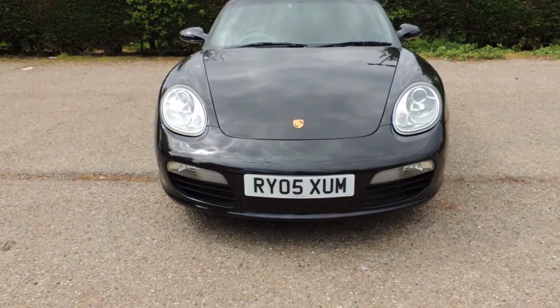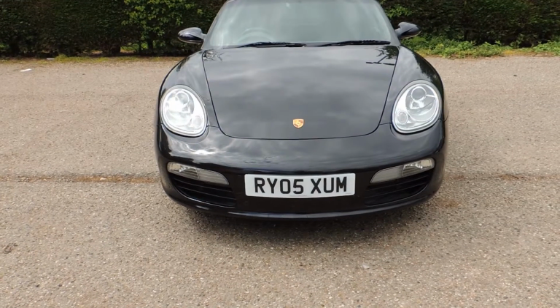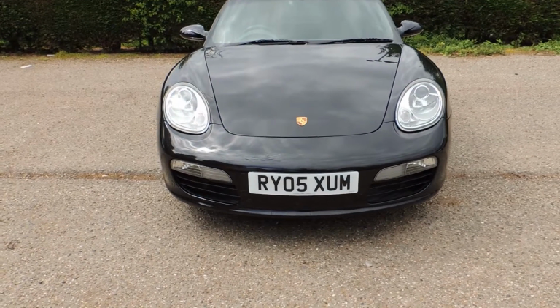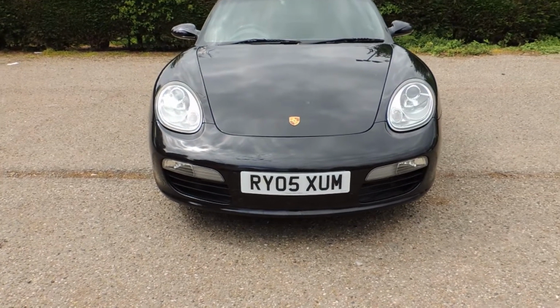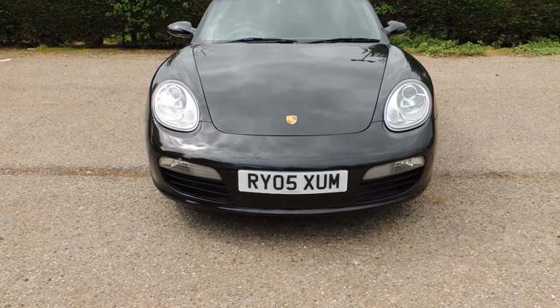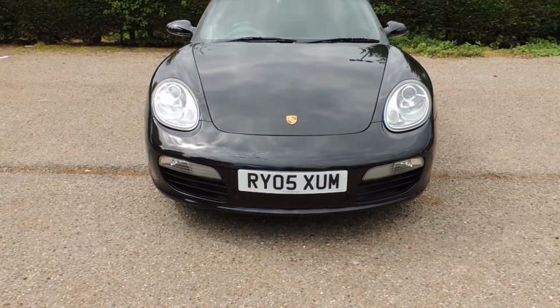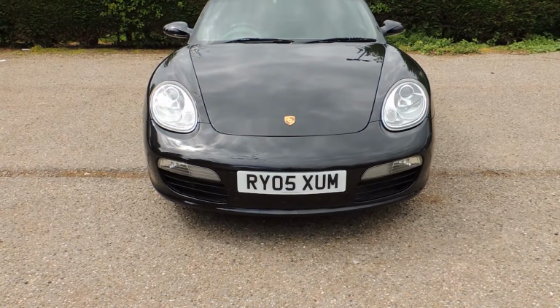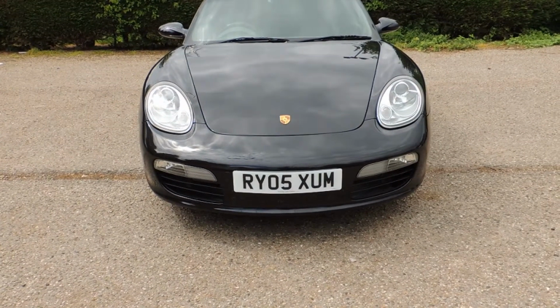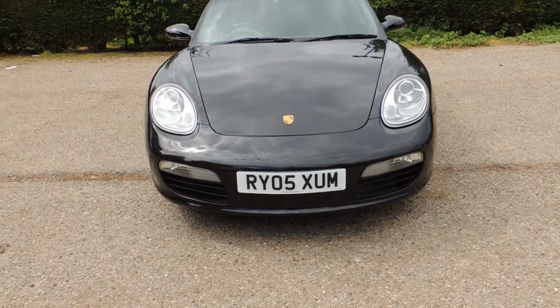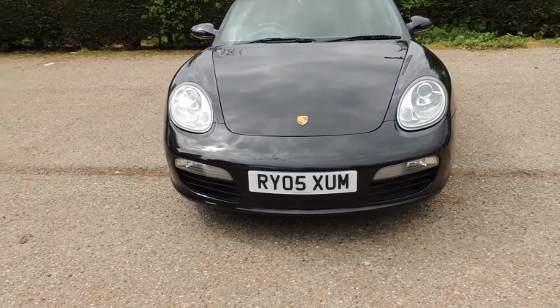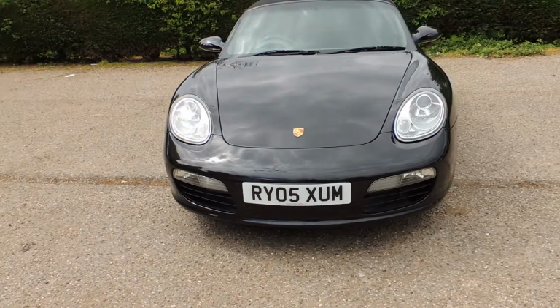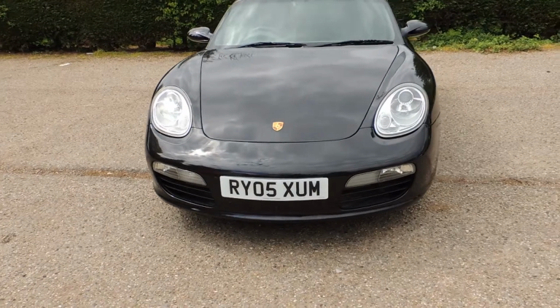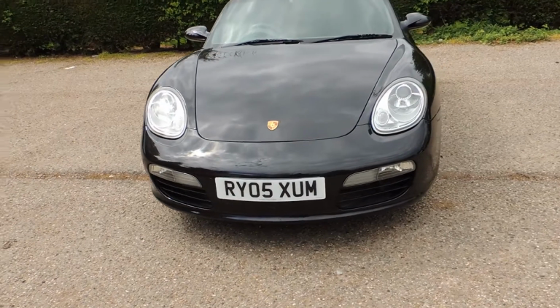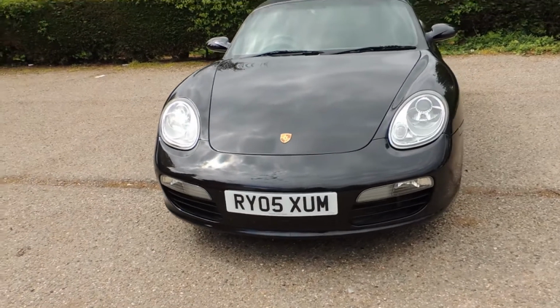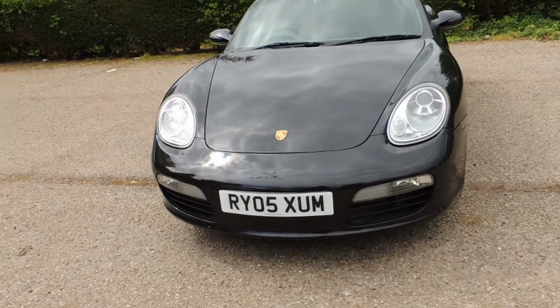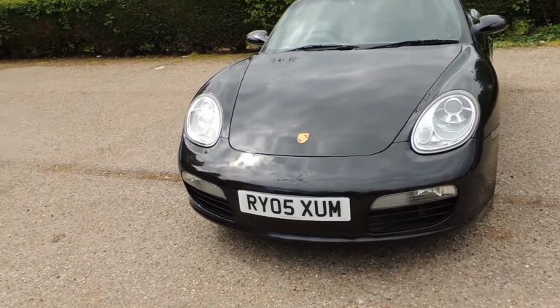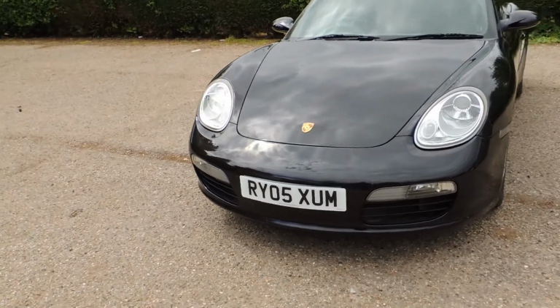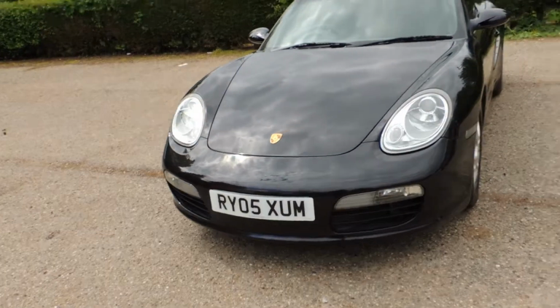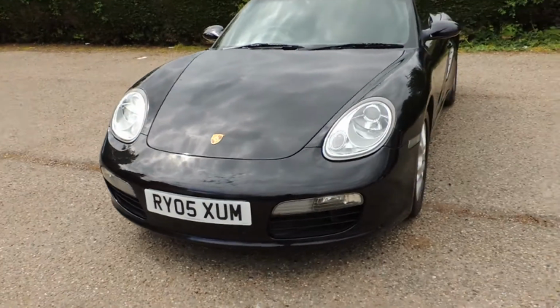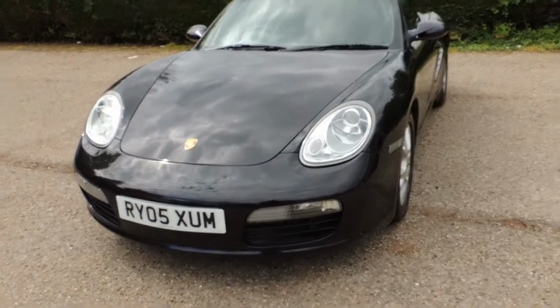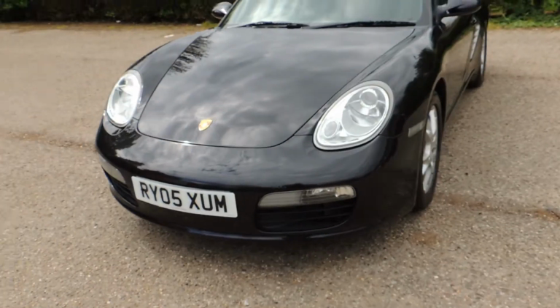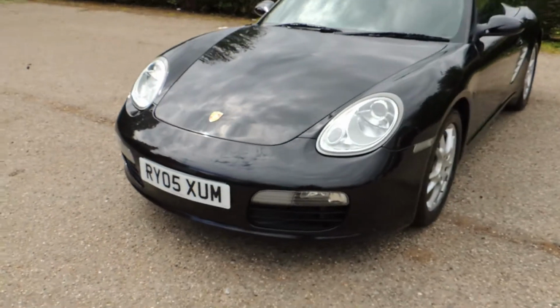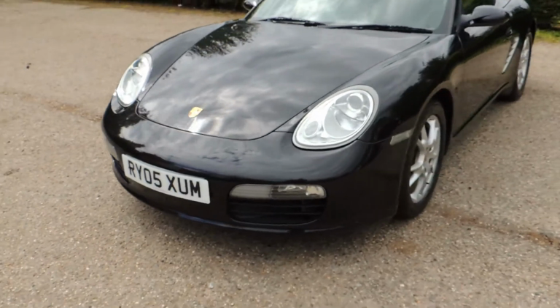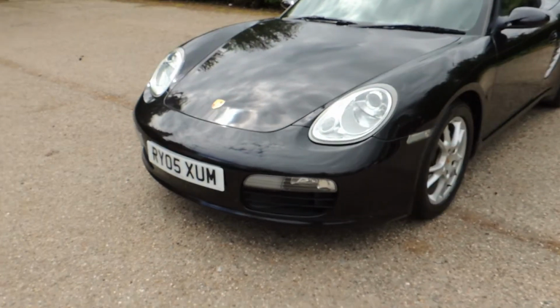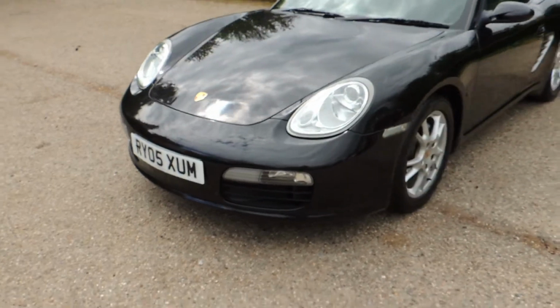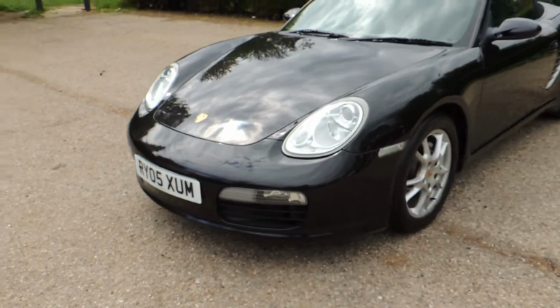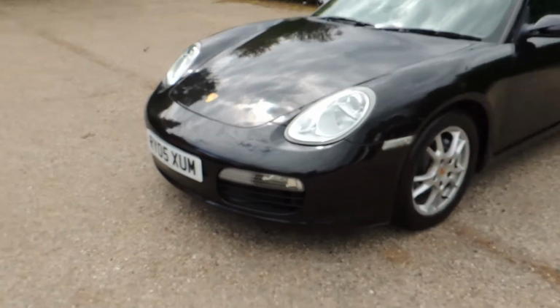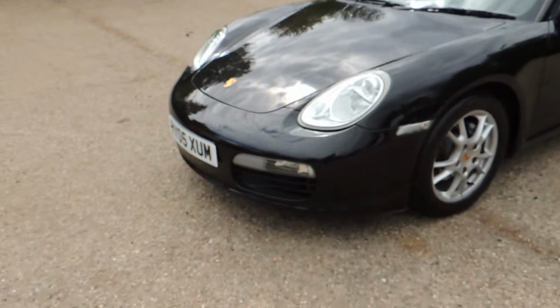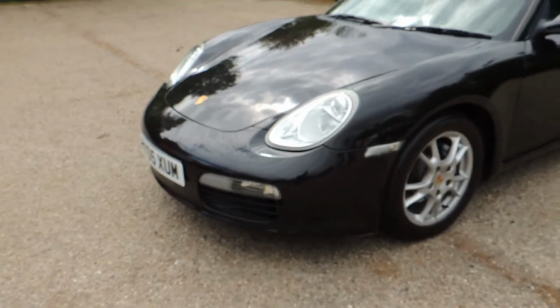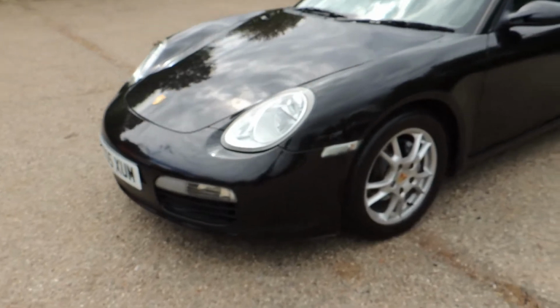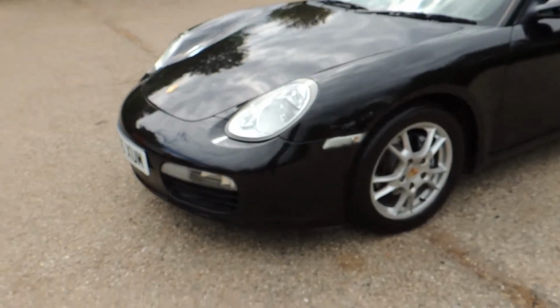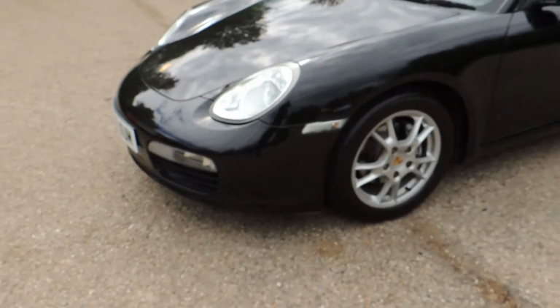This is Morgan's Car Company in Southend on Sea. Fresh into stock is this beautiful Boxster 2.7 which has covered a genuine 34,000 miles from new.